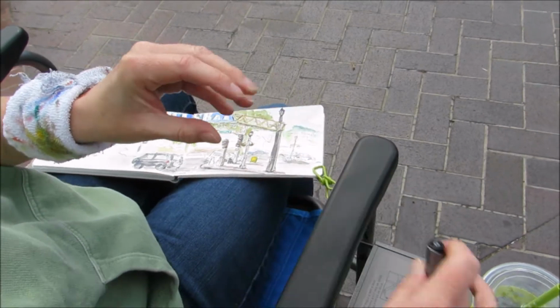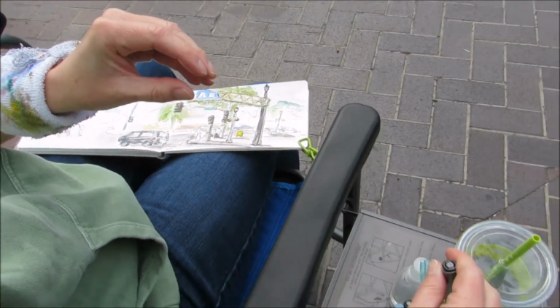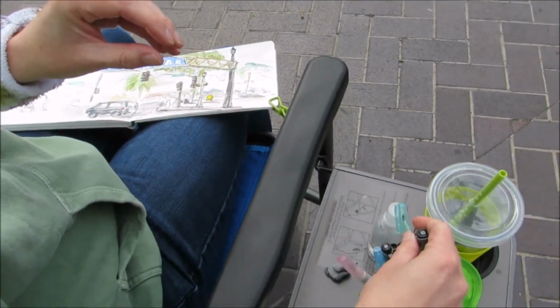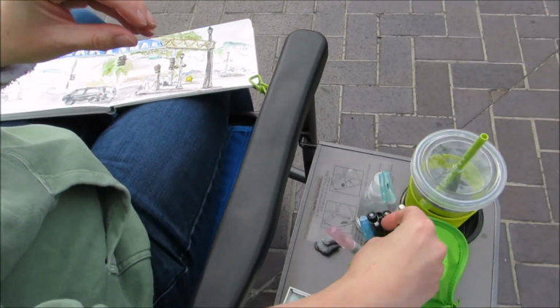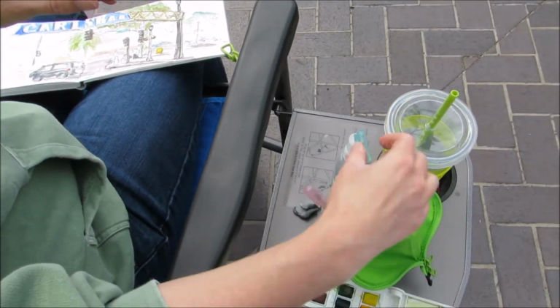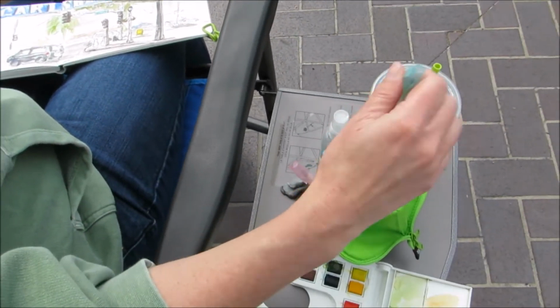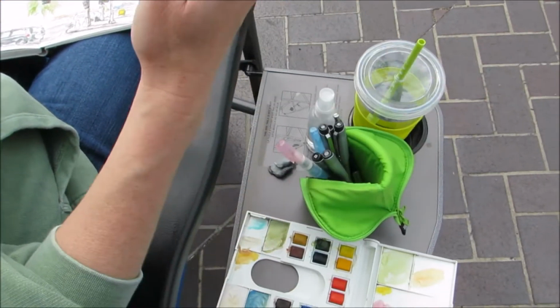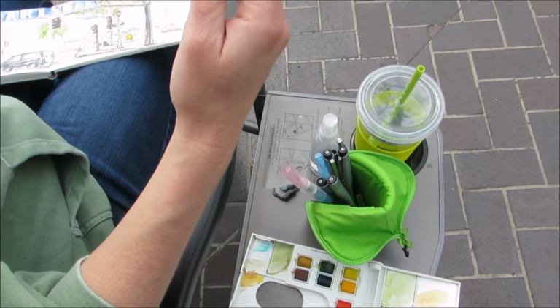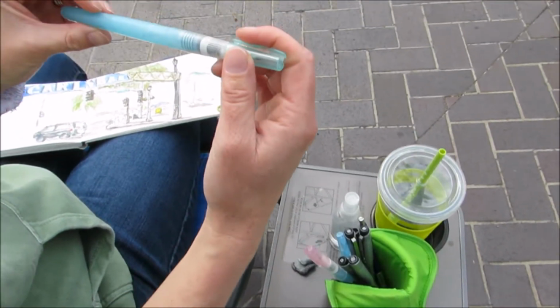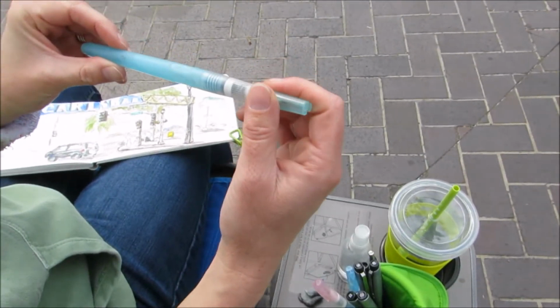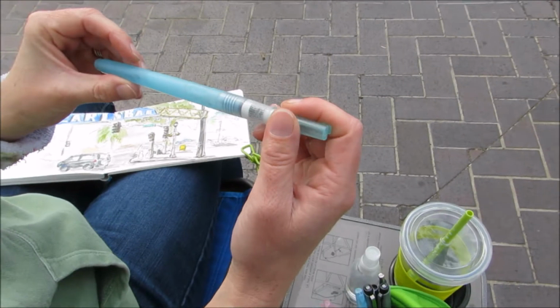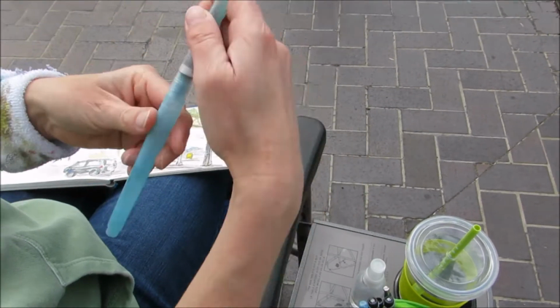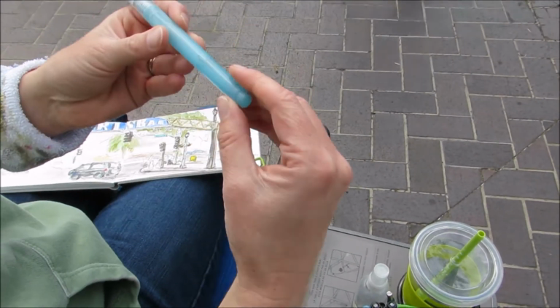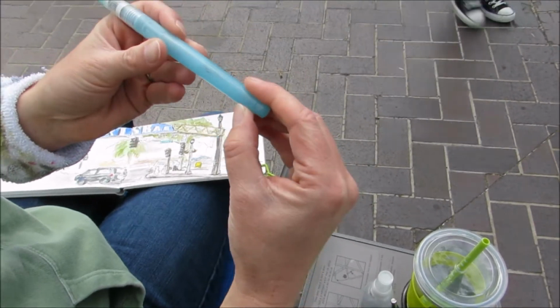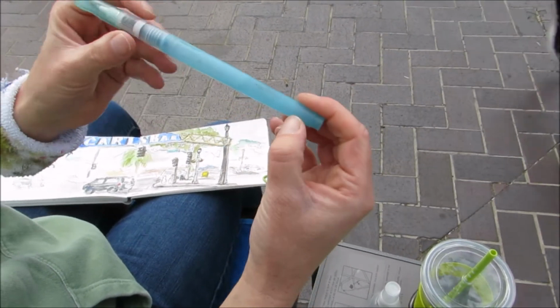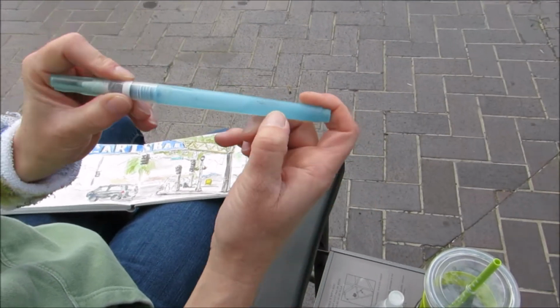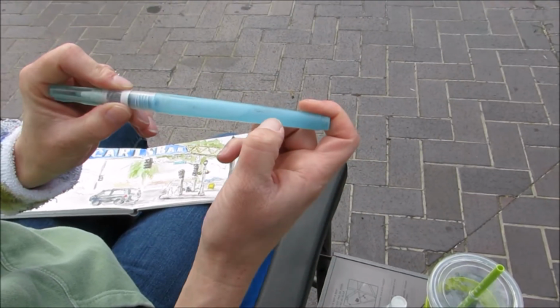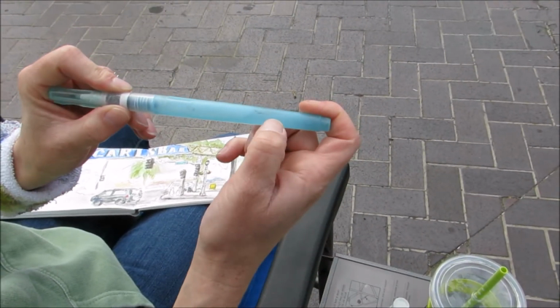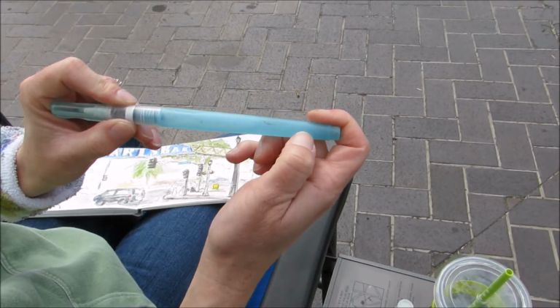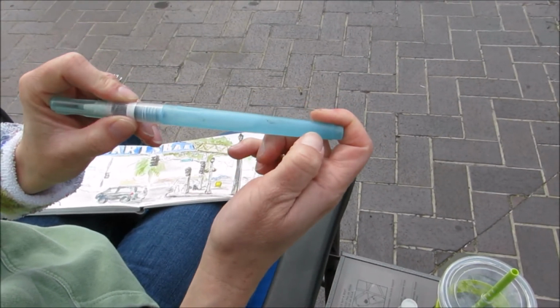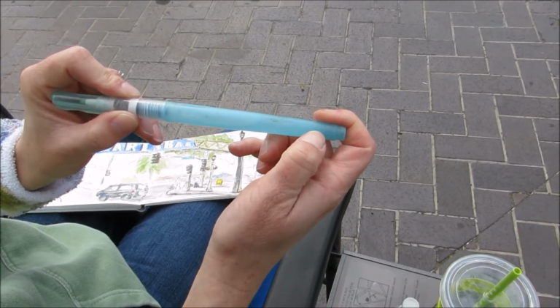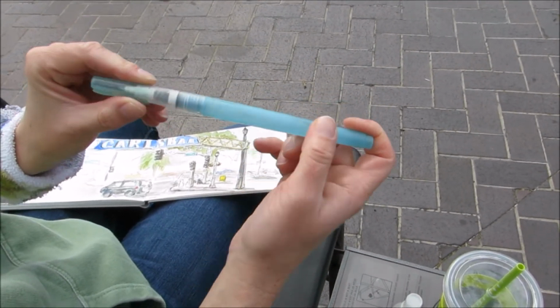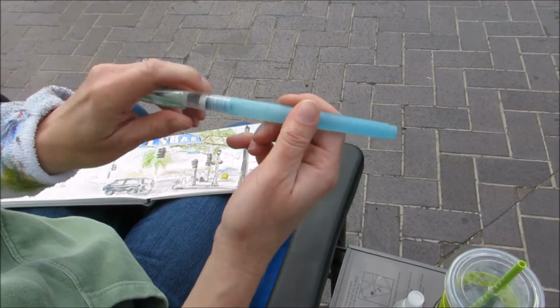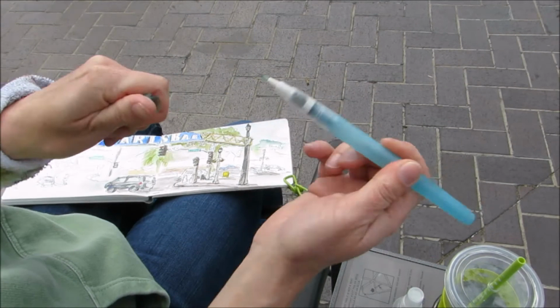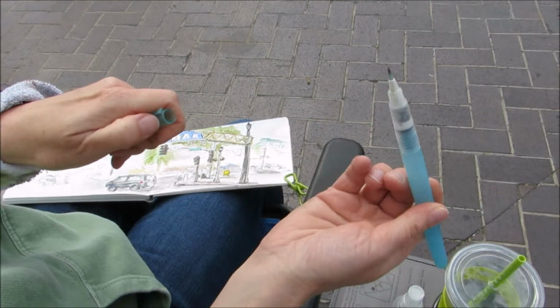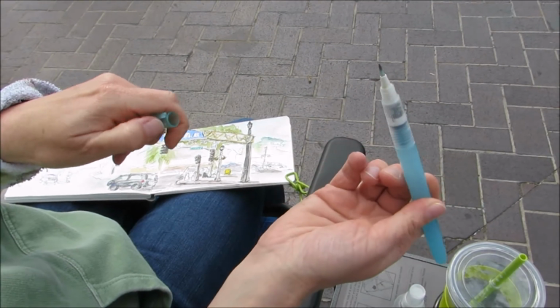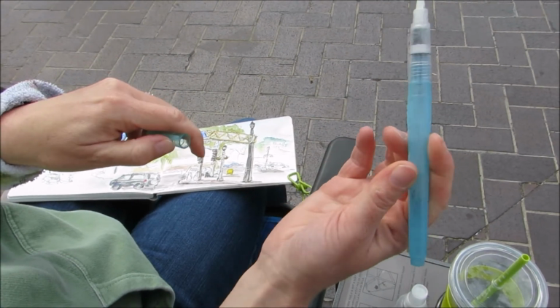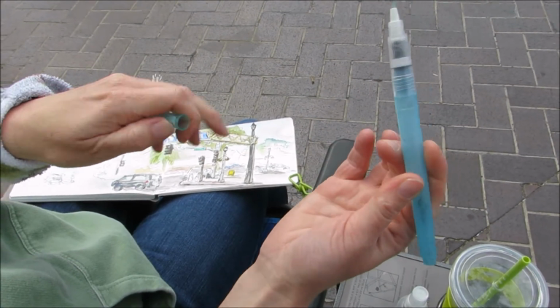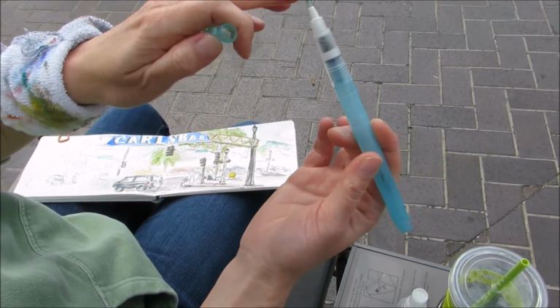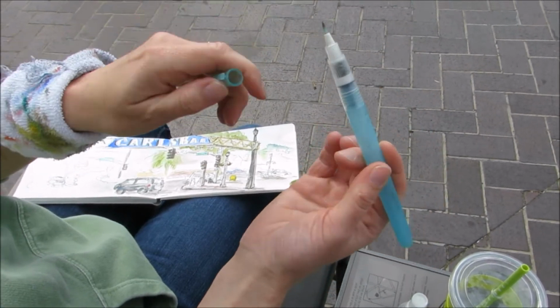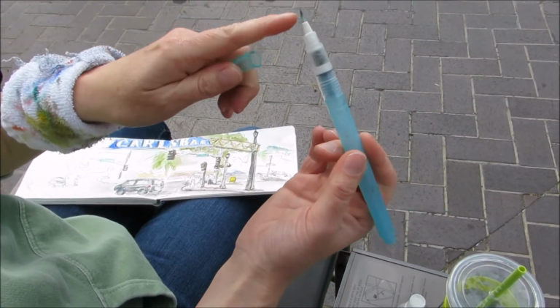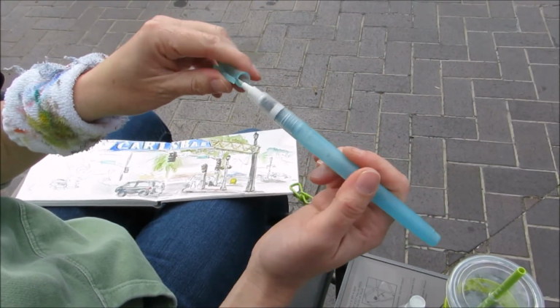And then I have my water brushes — they are Kiritaki as well. I have three sizes: small, medium, and large.